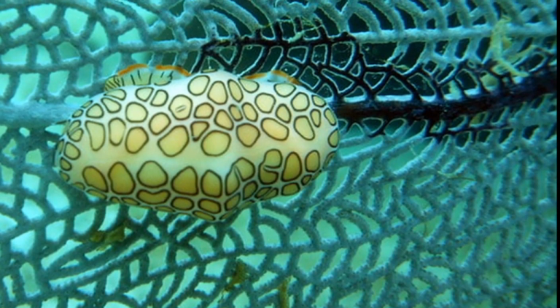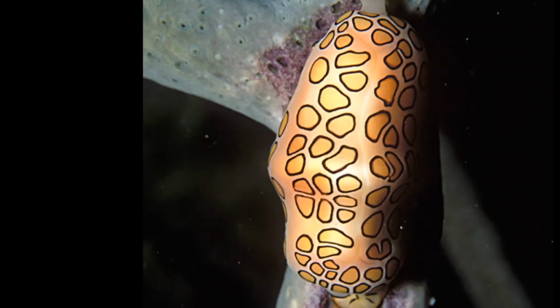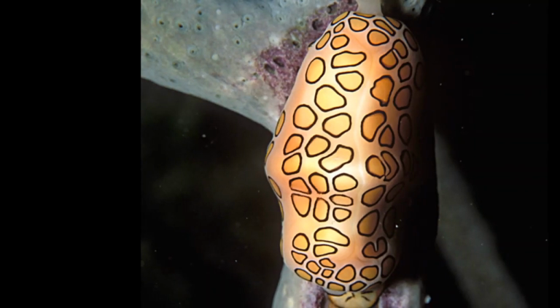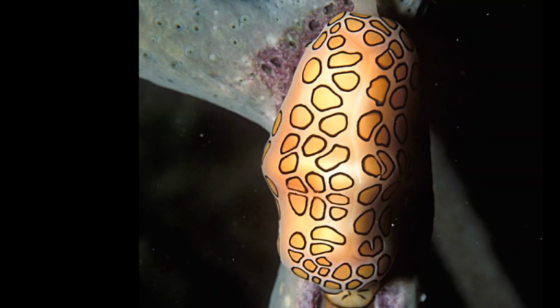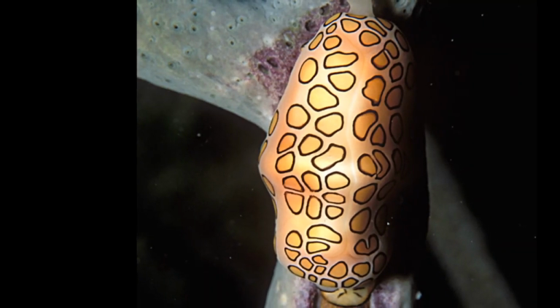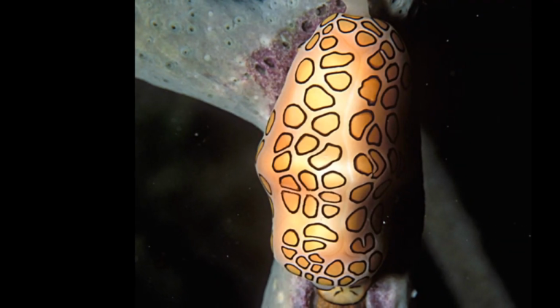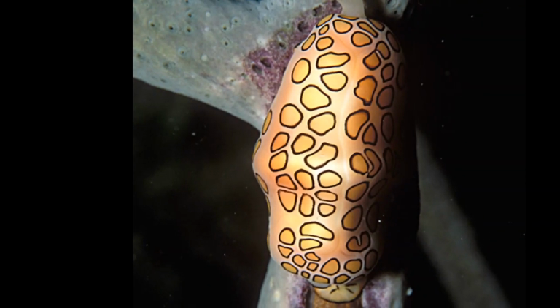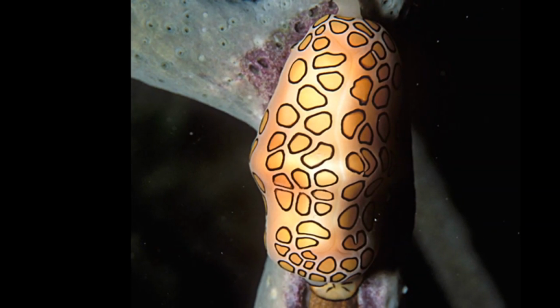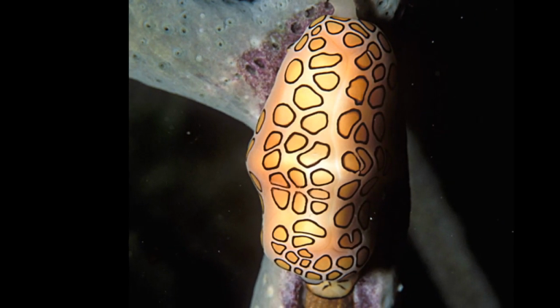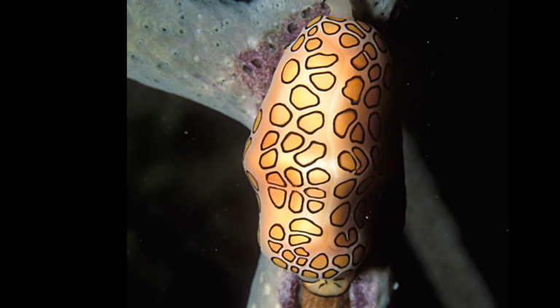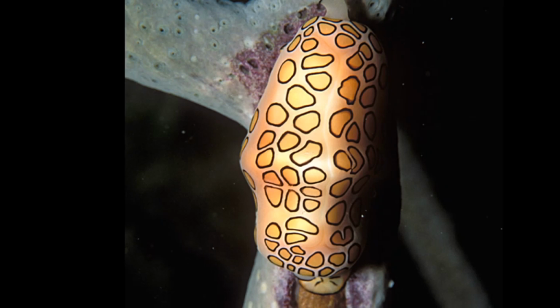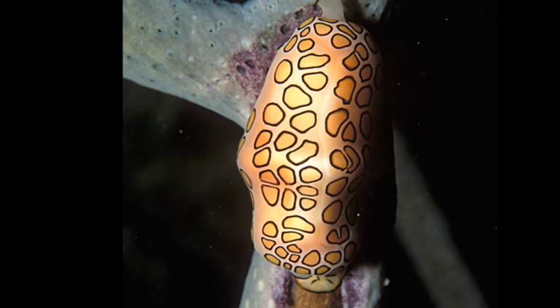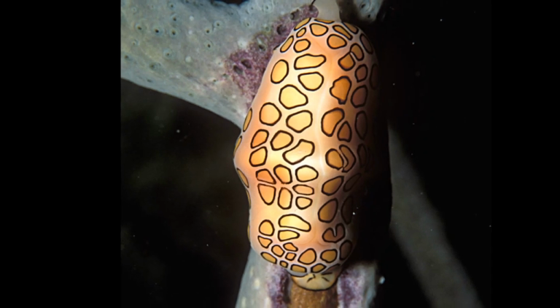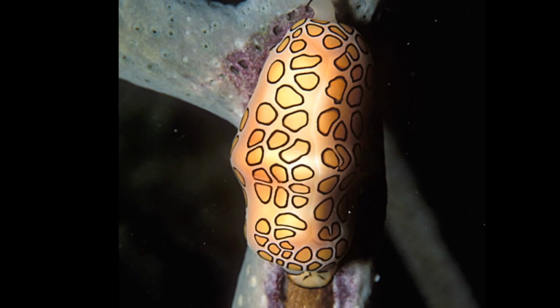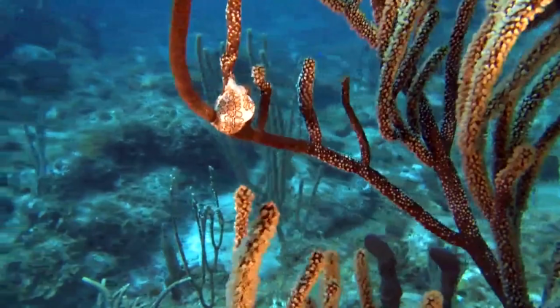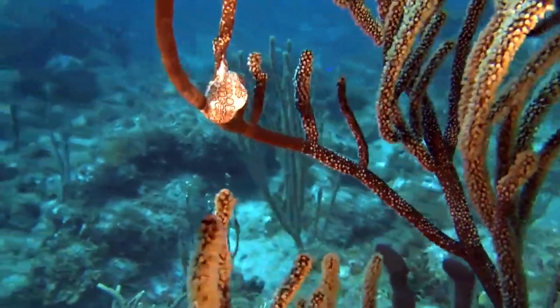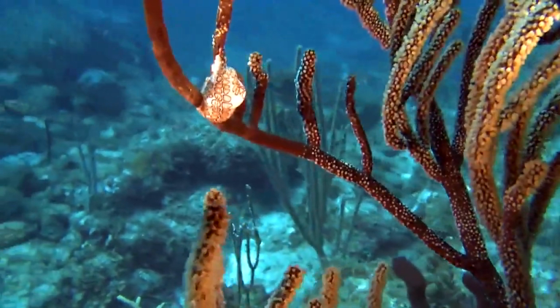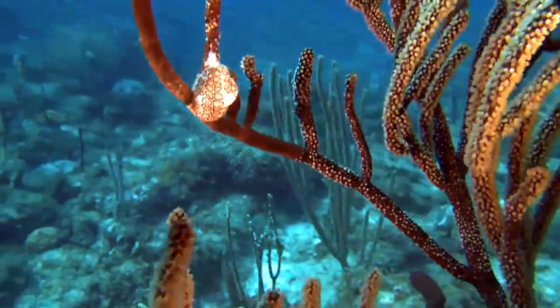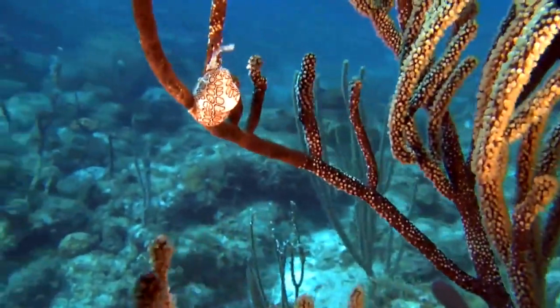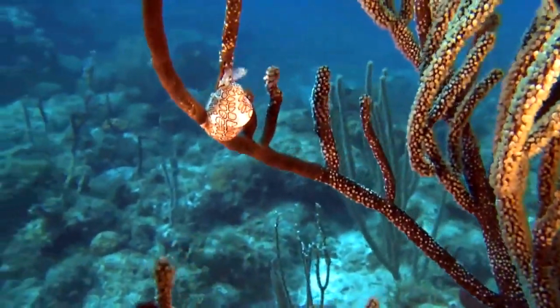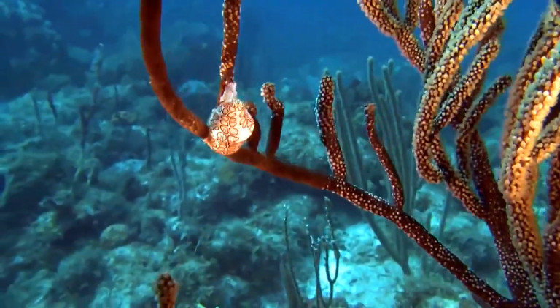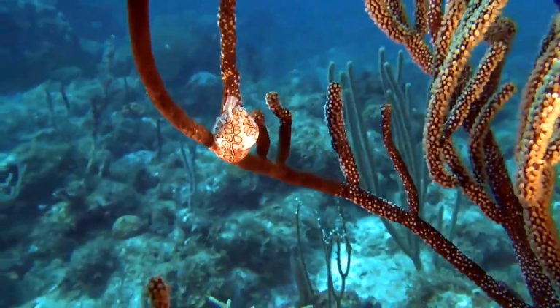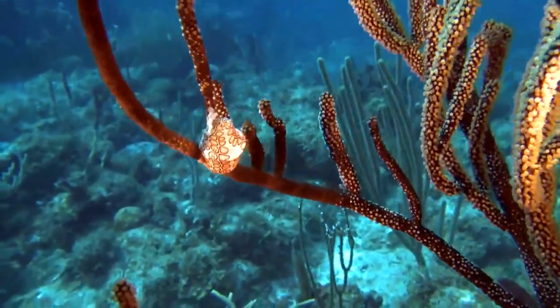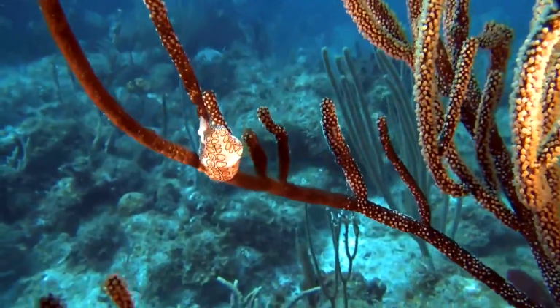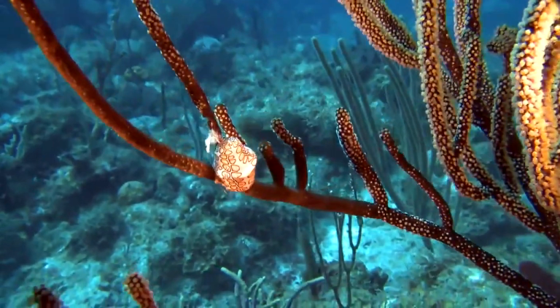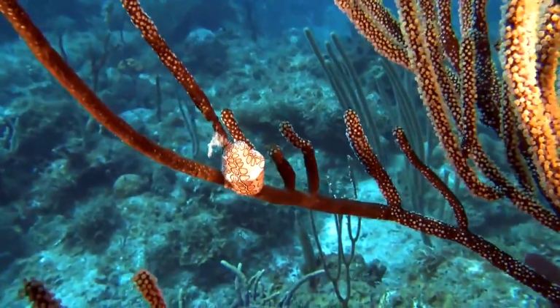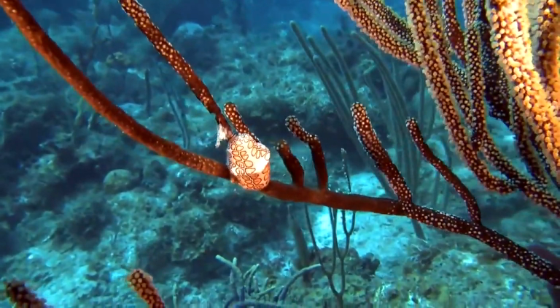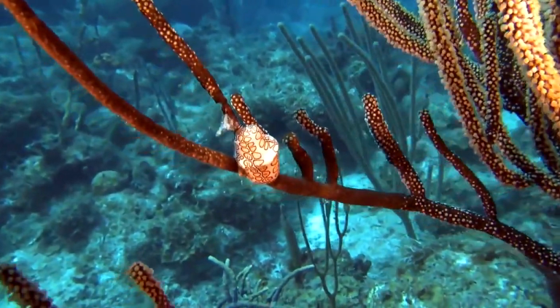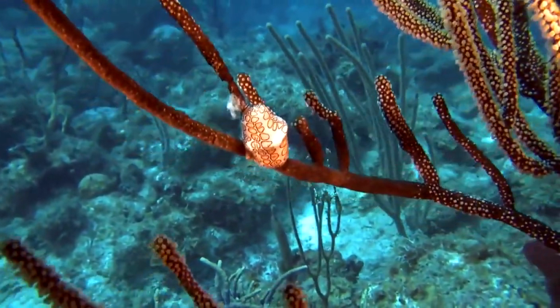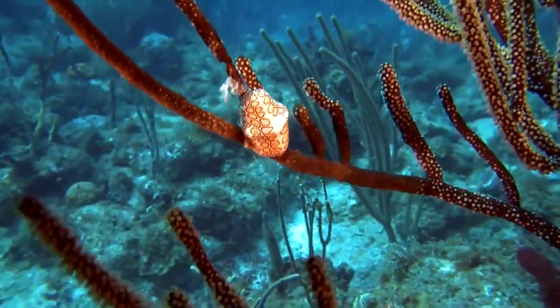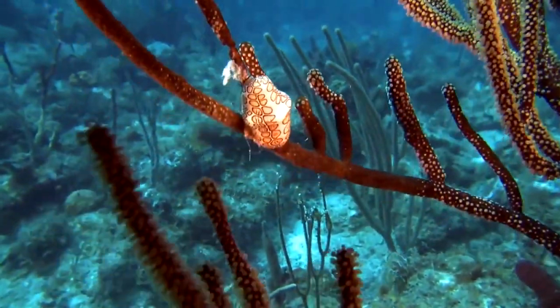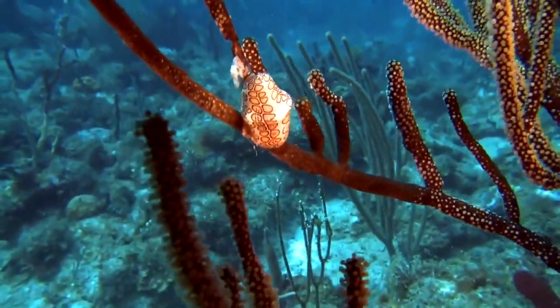Because of this, flamingo tongue predation is rarely fatal to the coral. However, if their numbers in one area get too large, these snails can decimate soft coral populations.